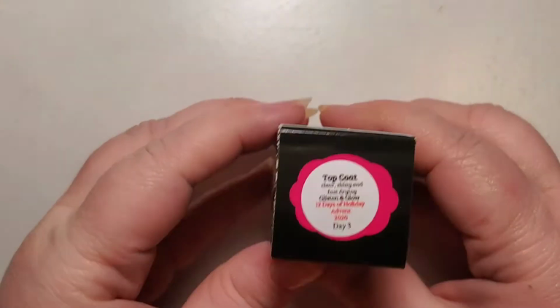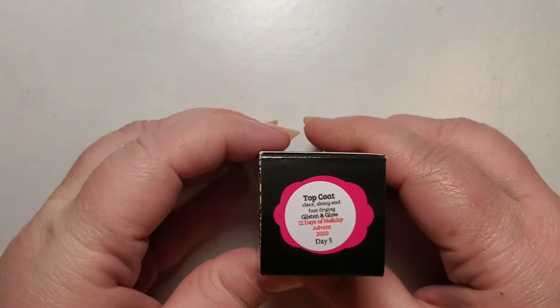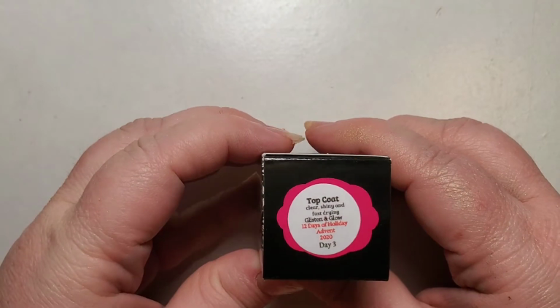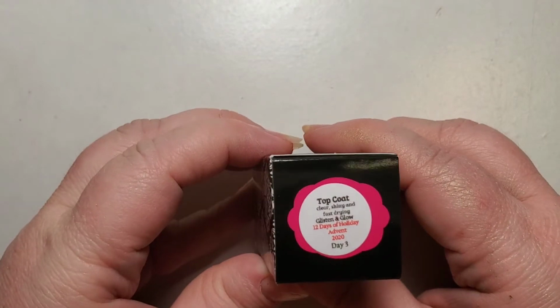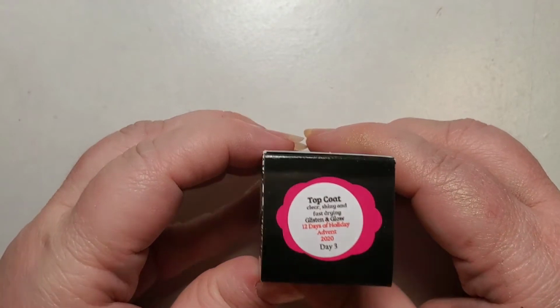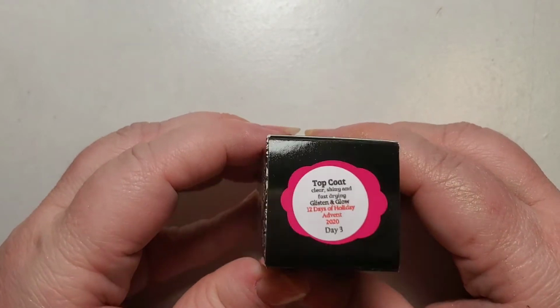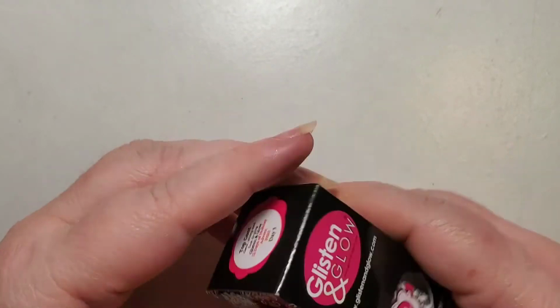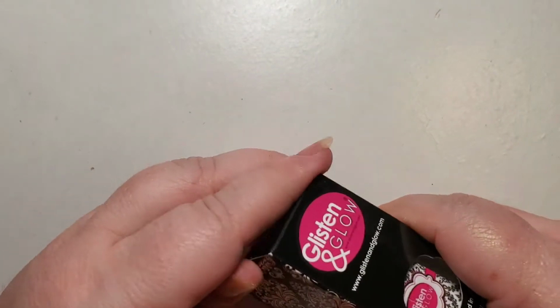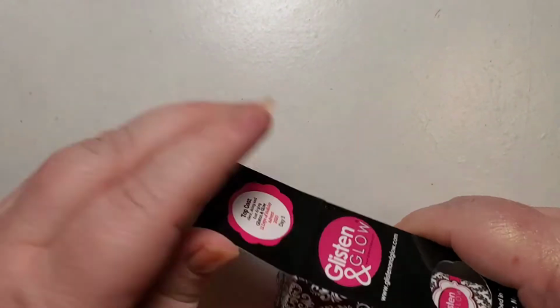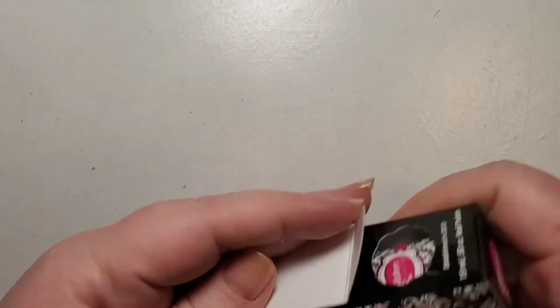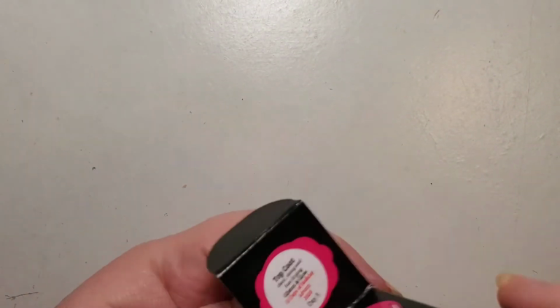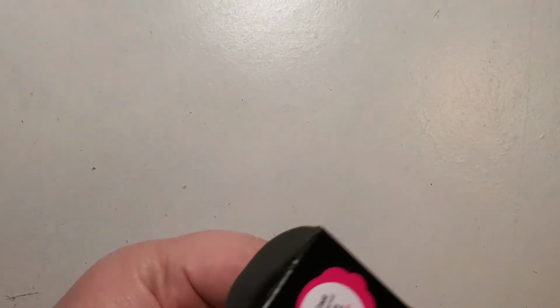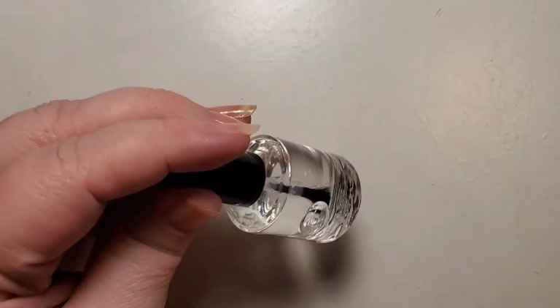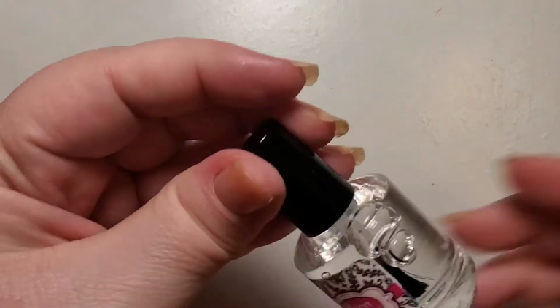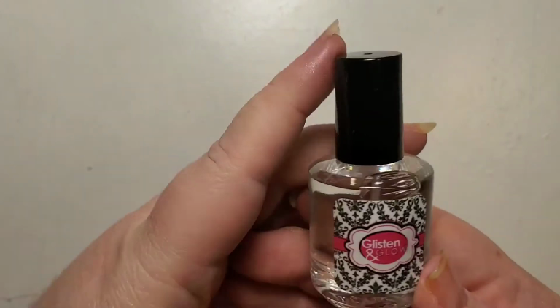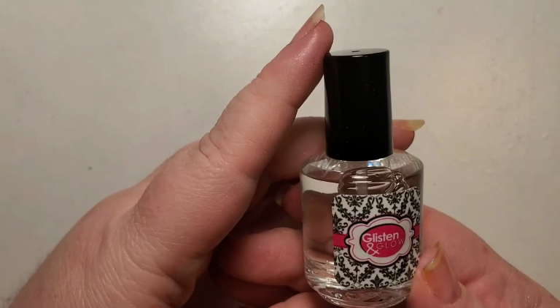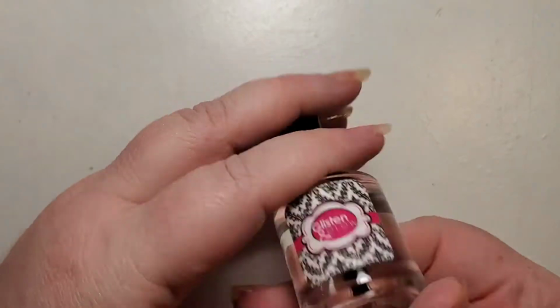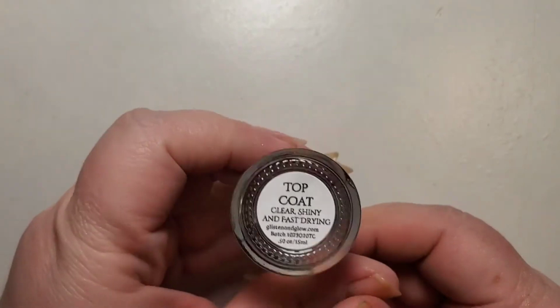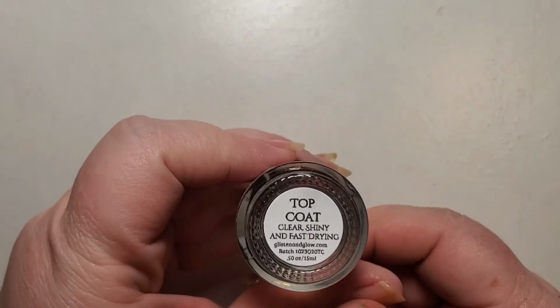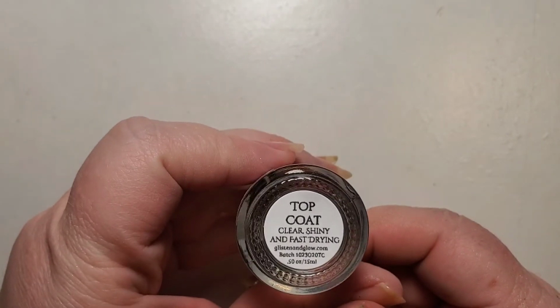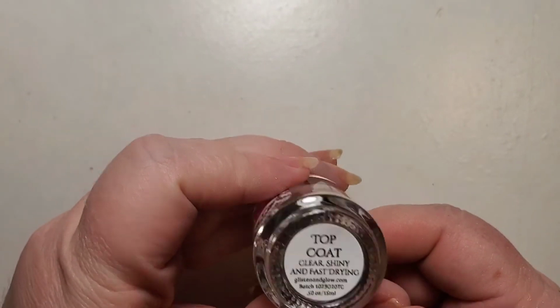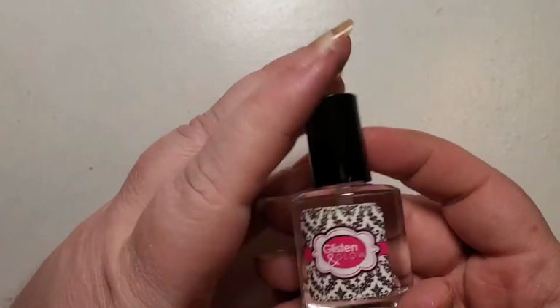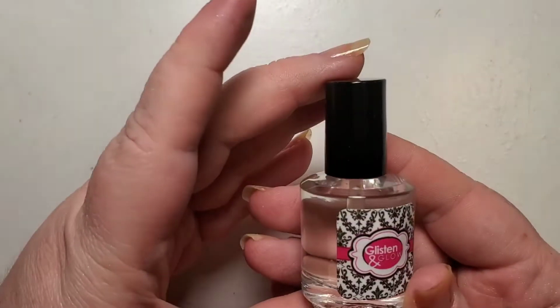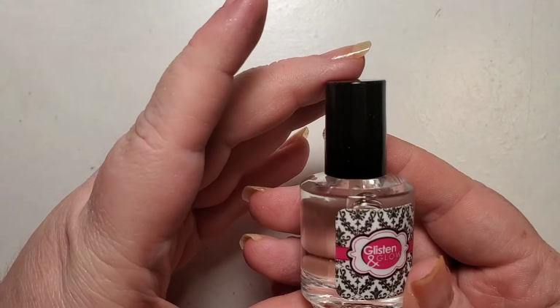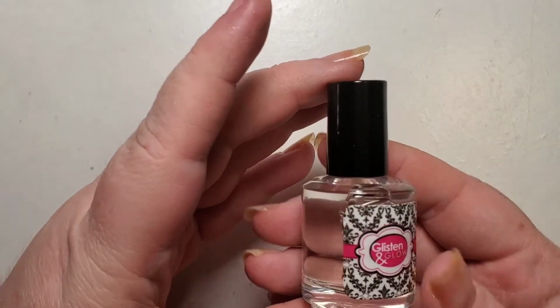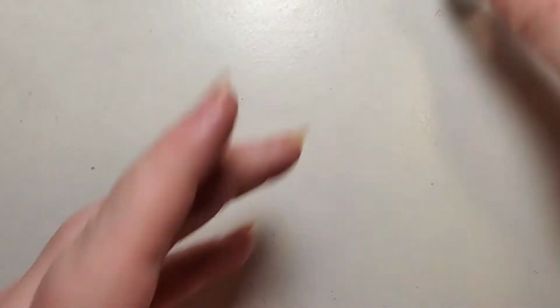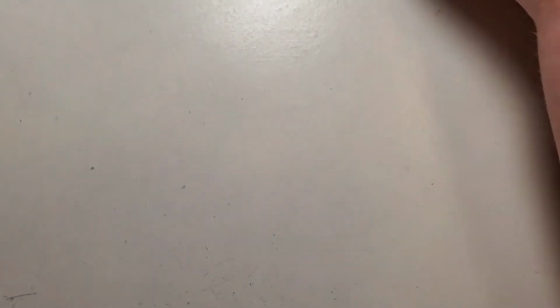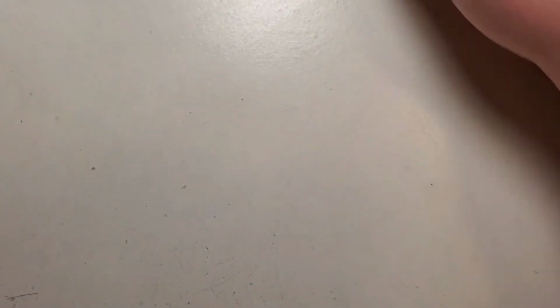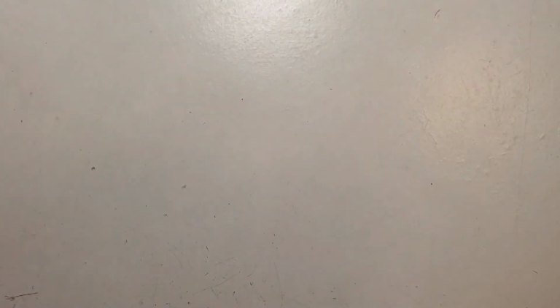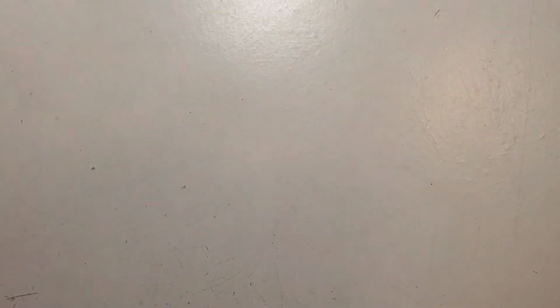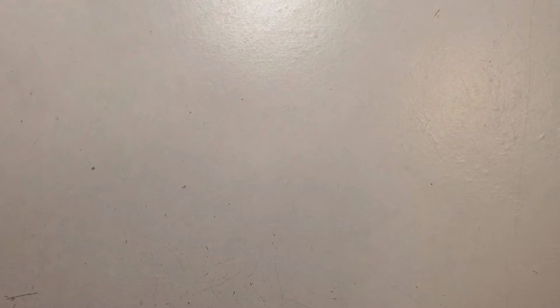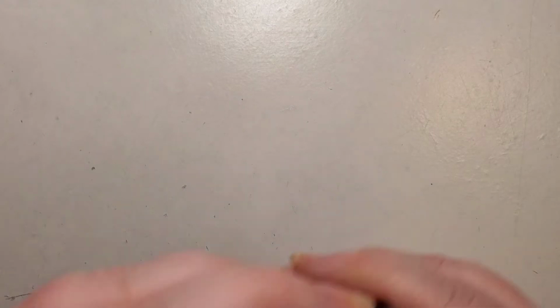Day three is Glisten and Glow's award-winning top coat. It is fast drying and very shiny — it kind of gives that shiny gel look to it.